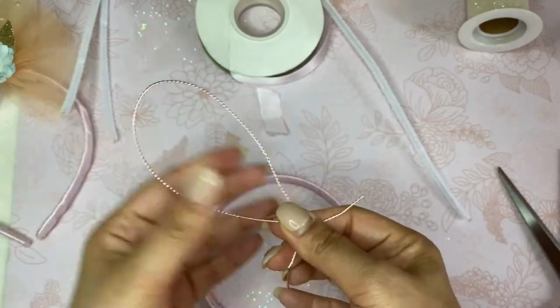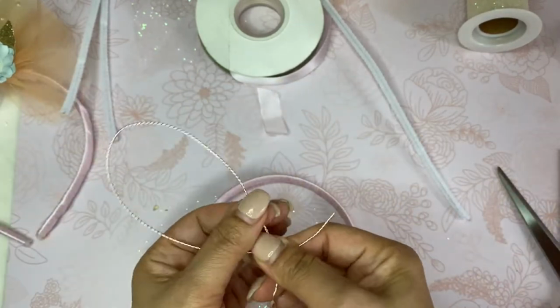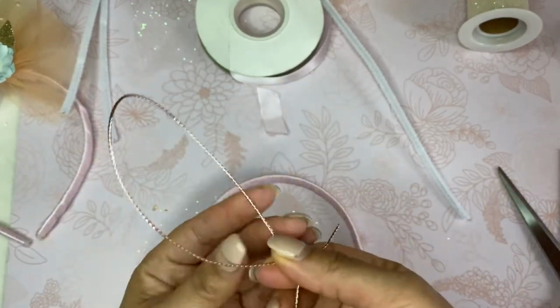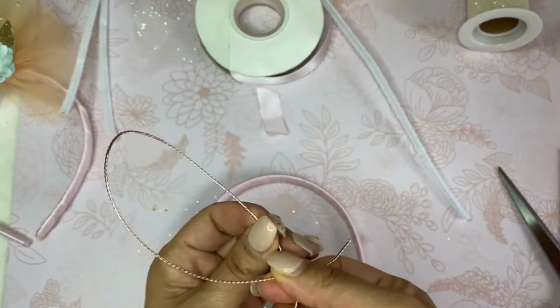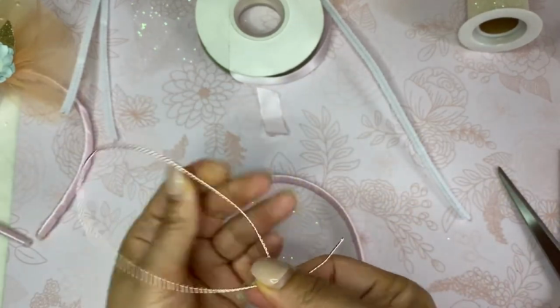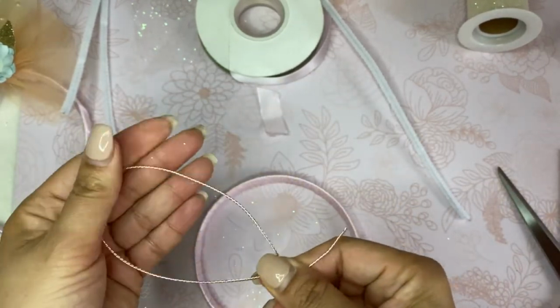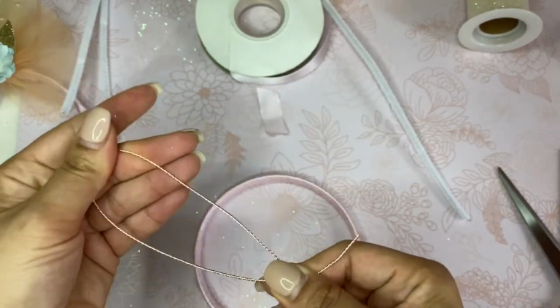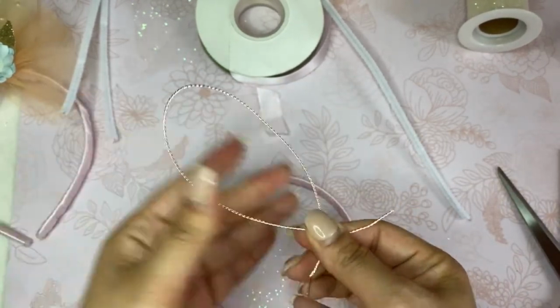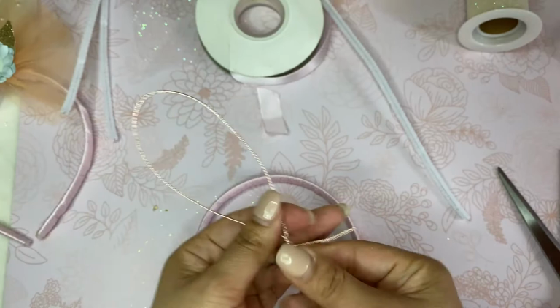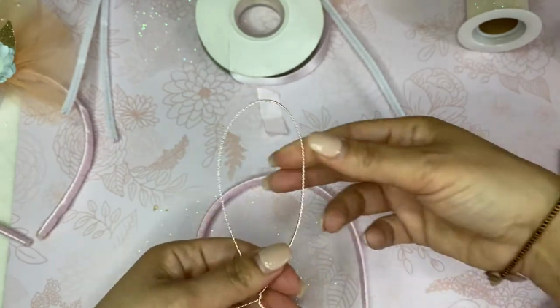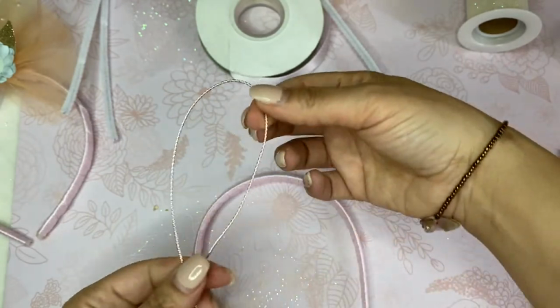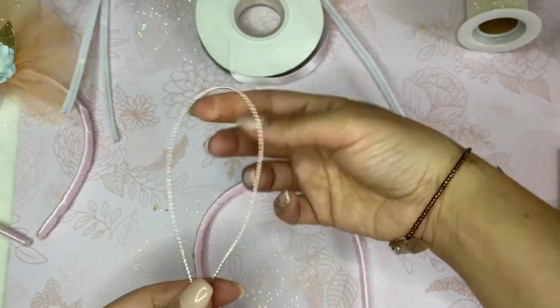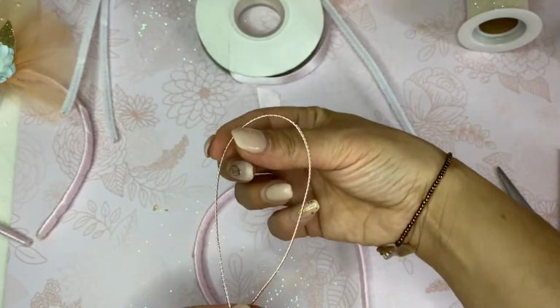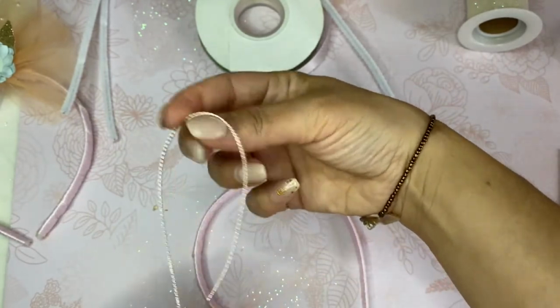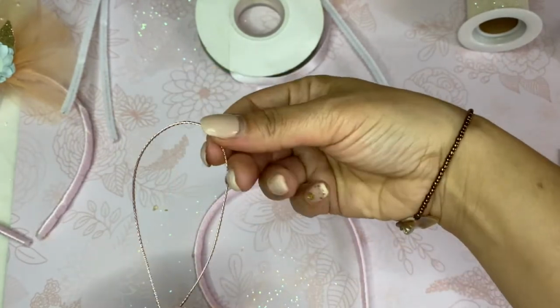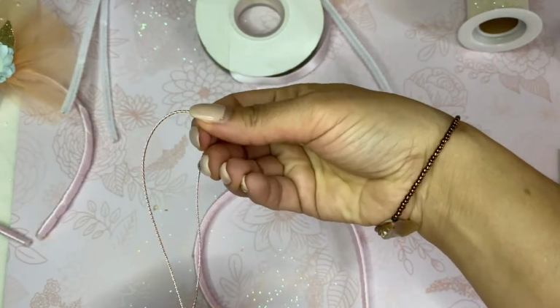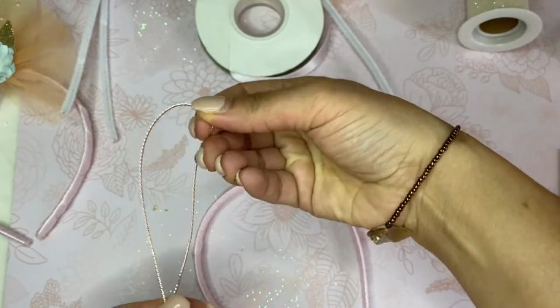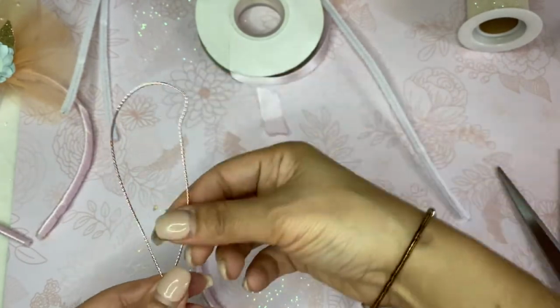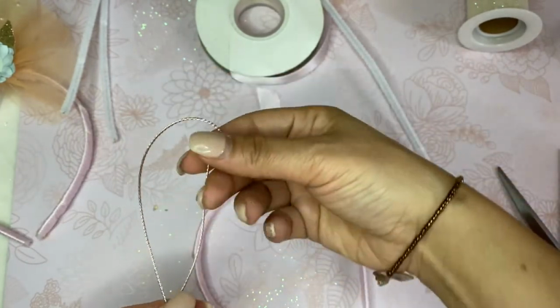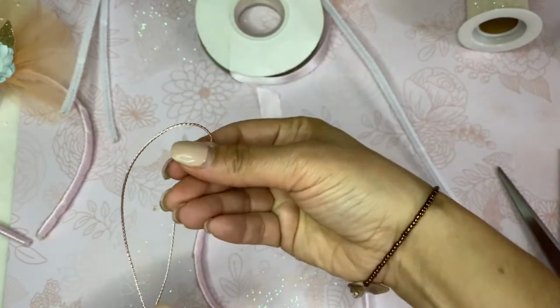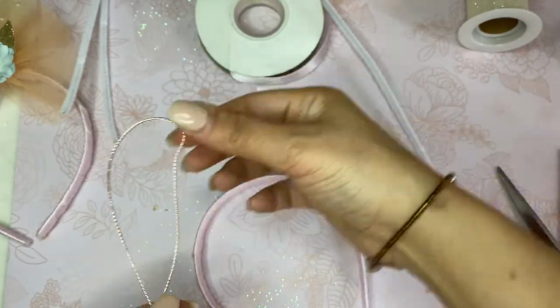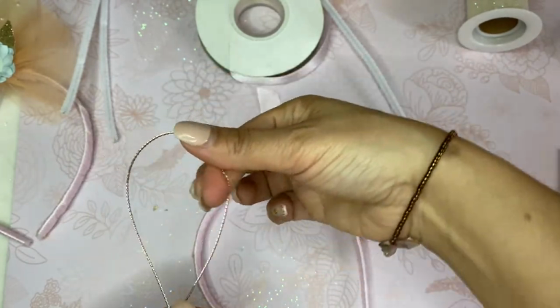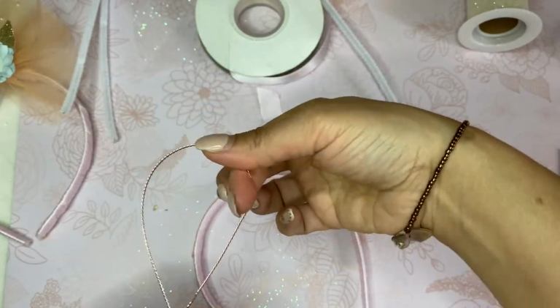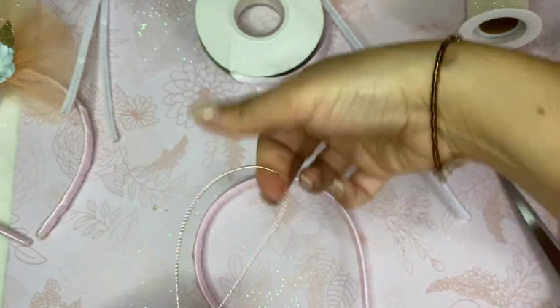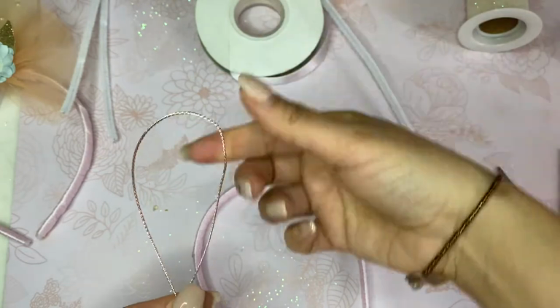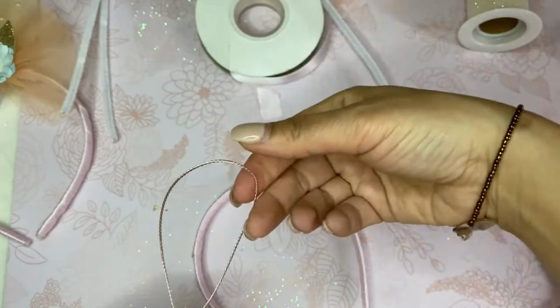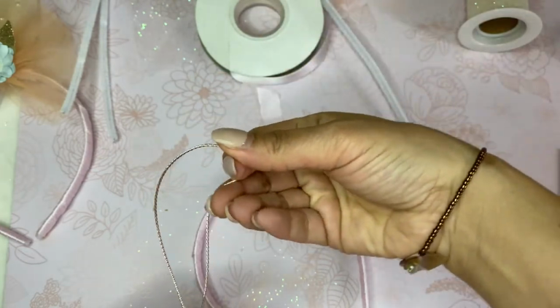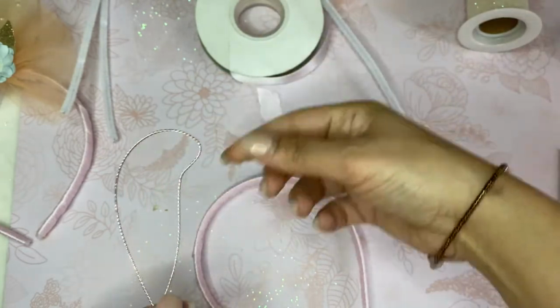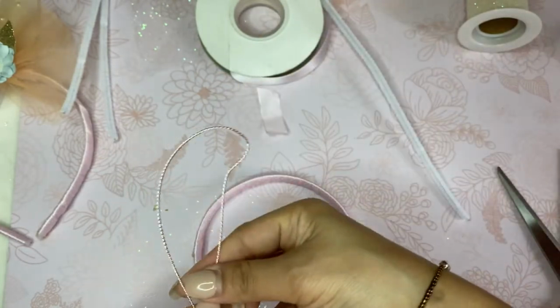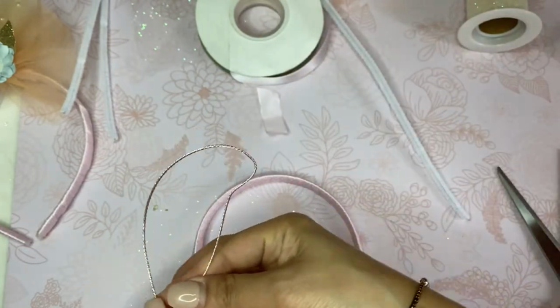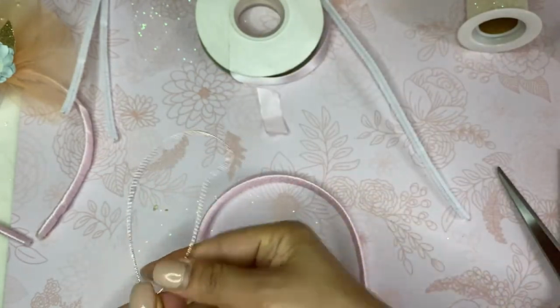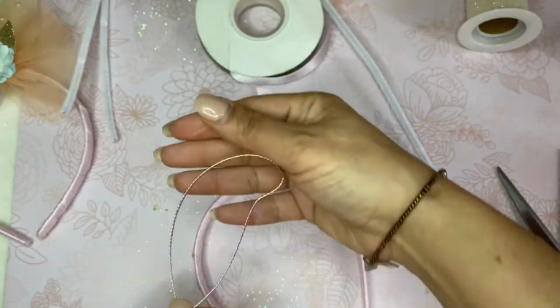After you have your ears, you can do the form — just shape them like this. You can leave them however you want. Let's do a little shape like that.